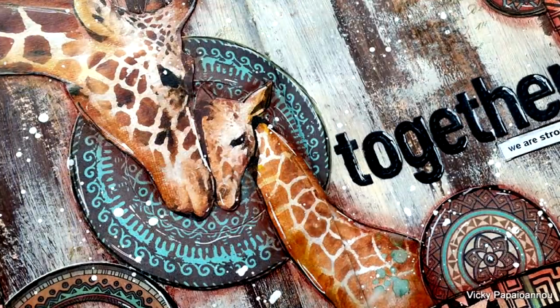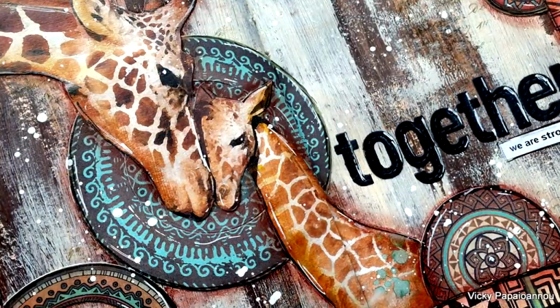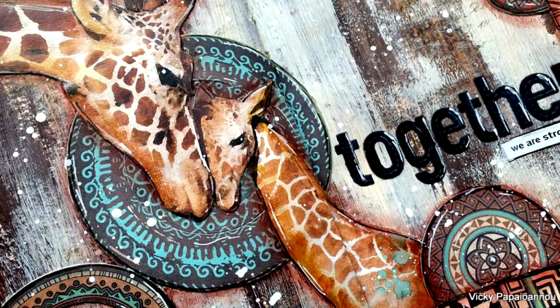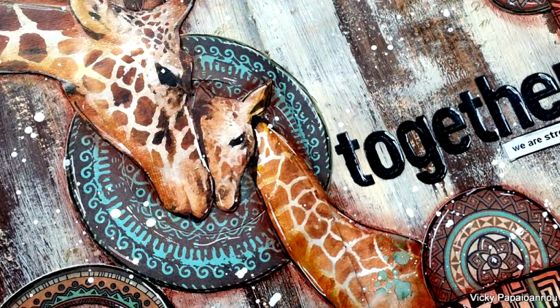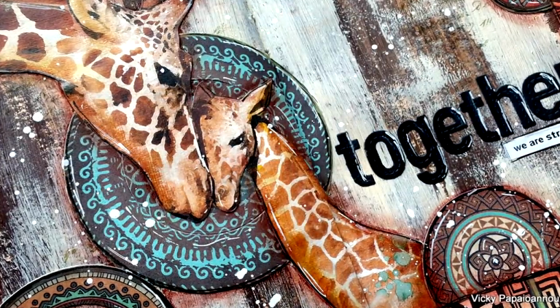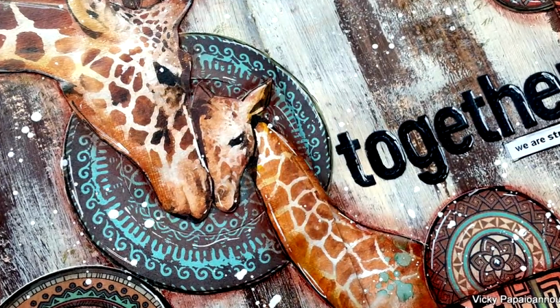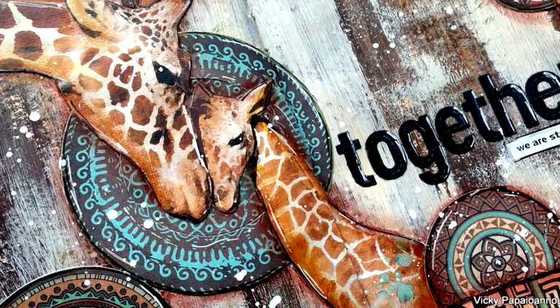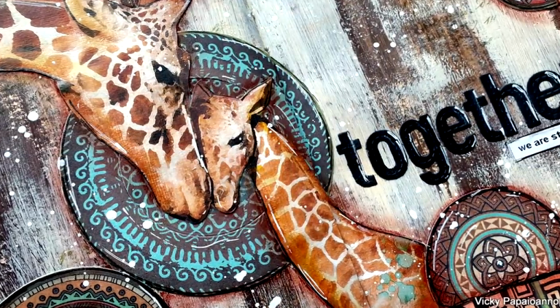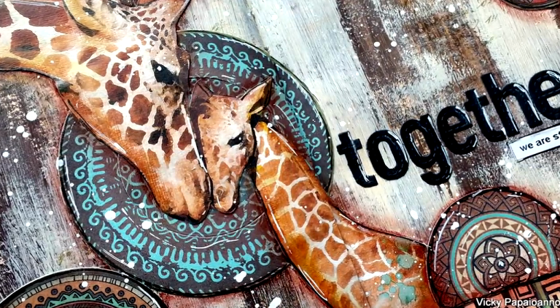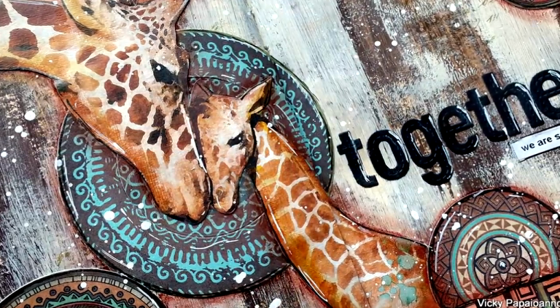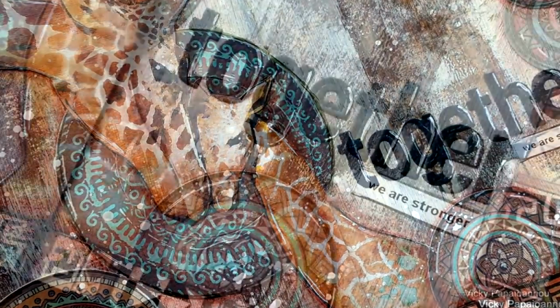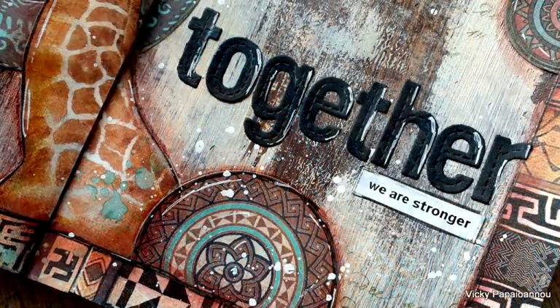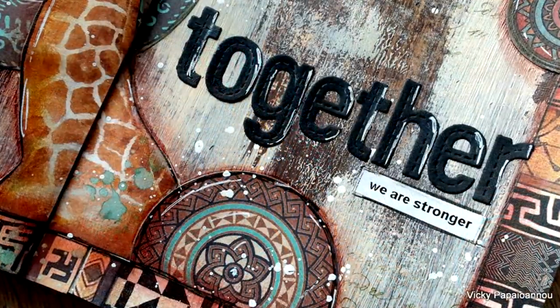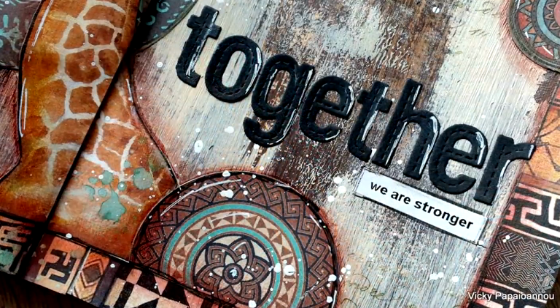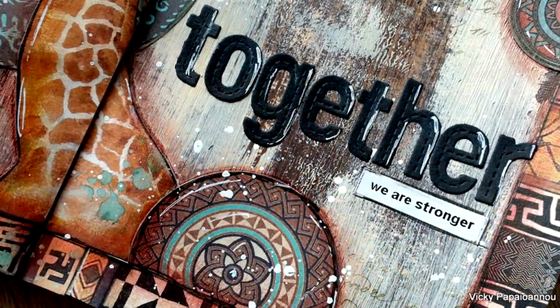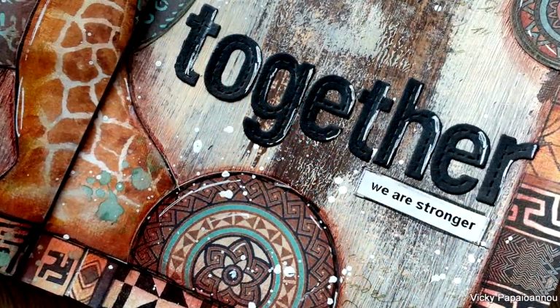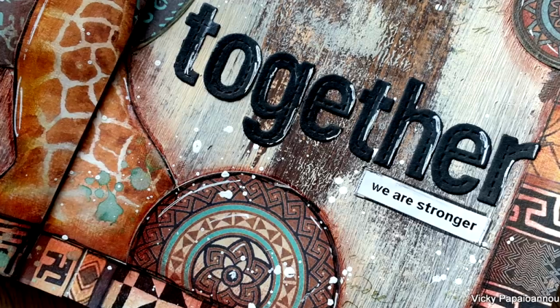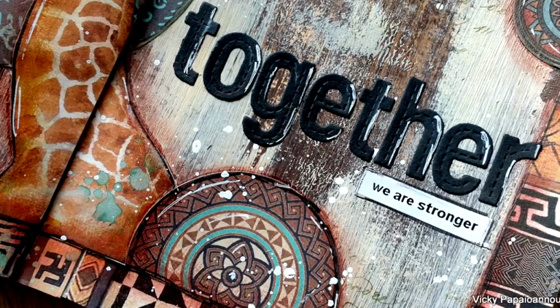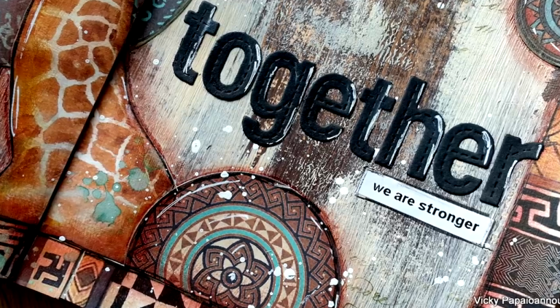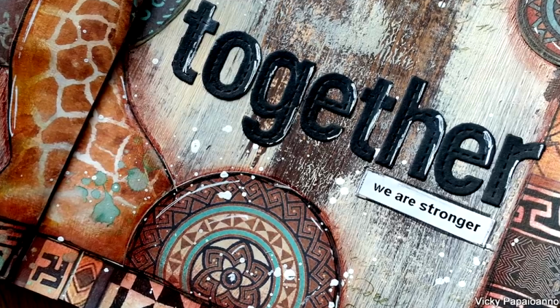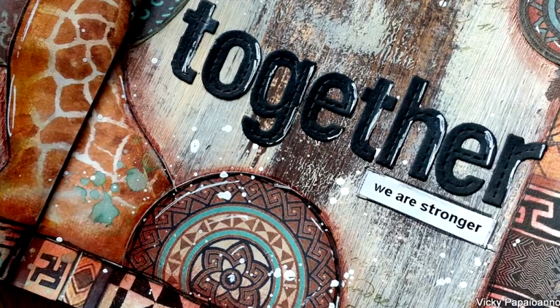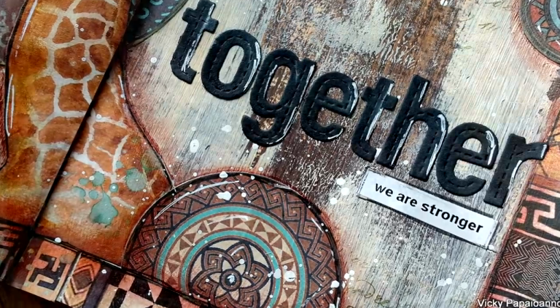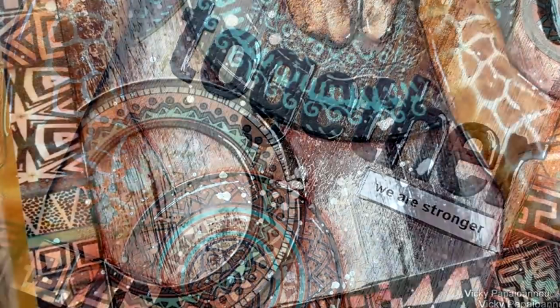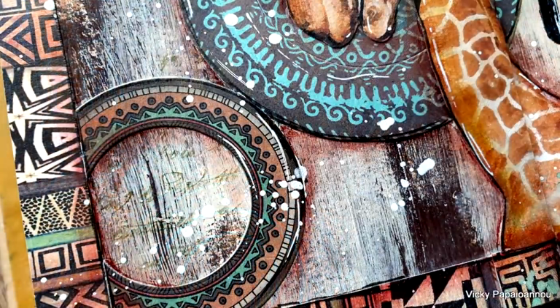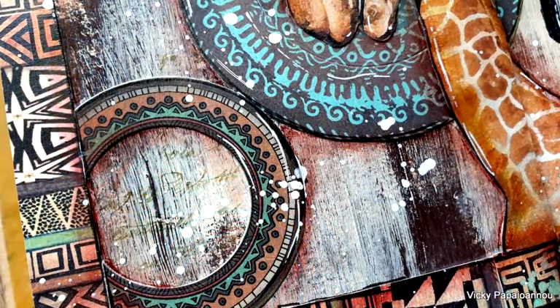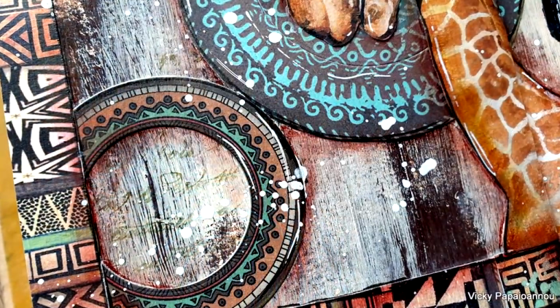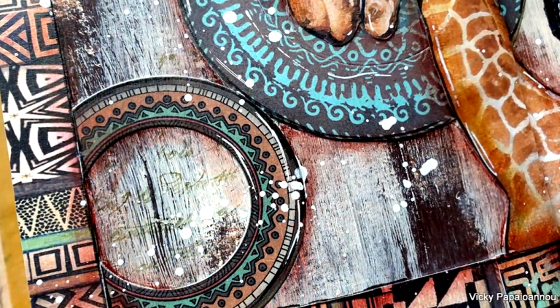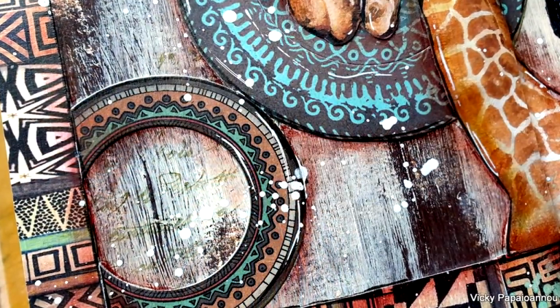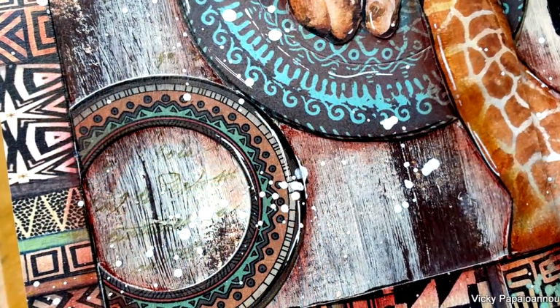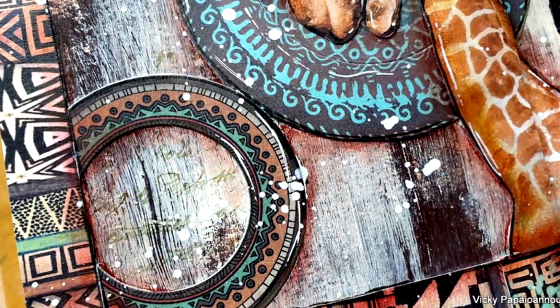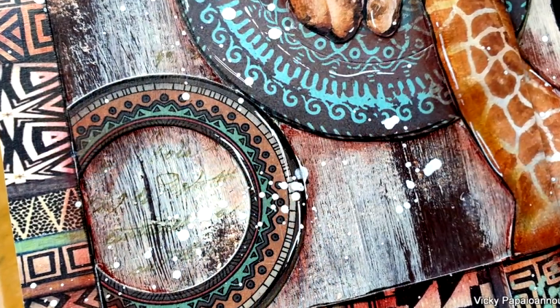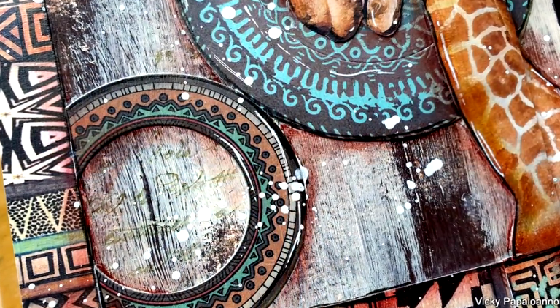Here are some close-up photos of my finished project. A full list of all the supplies I used can be found down below in the description area. I hope that you had fun today and got inspired — thank you all so much for joining me, and I'll see you all next time.